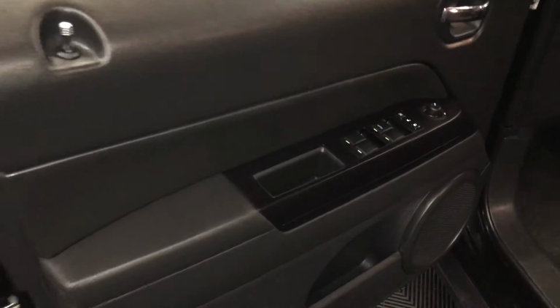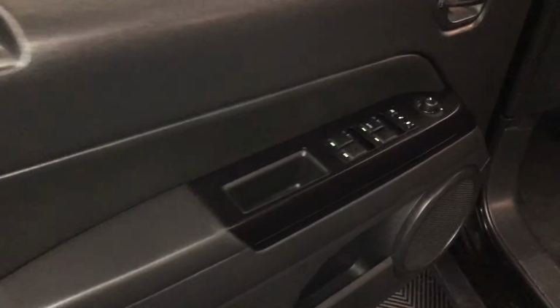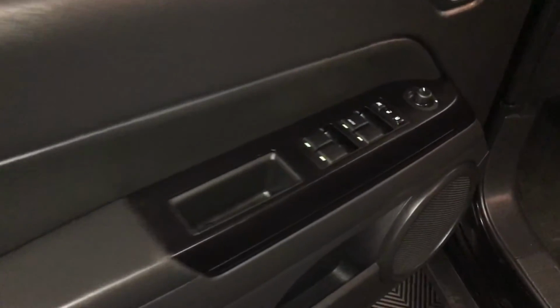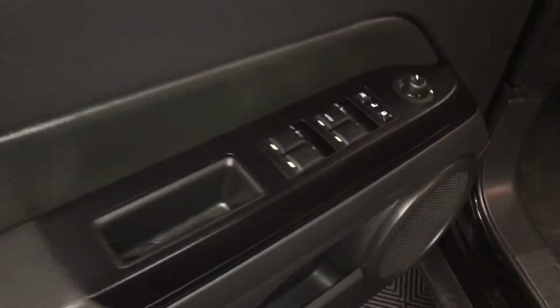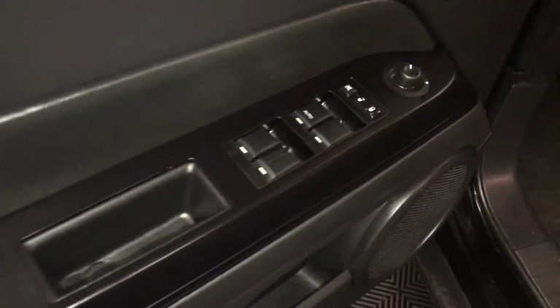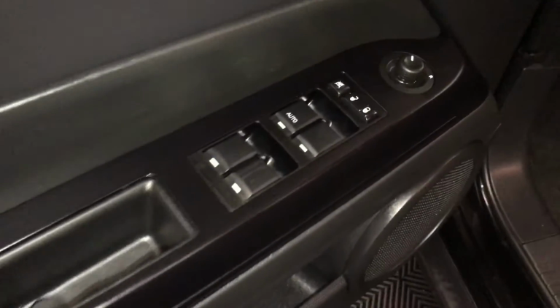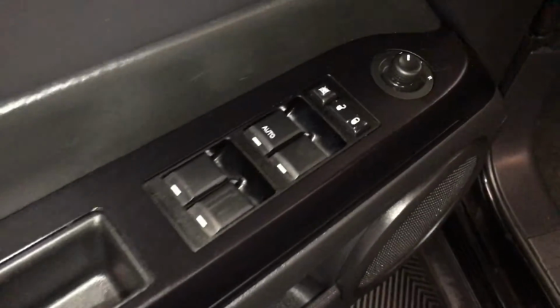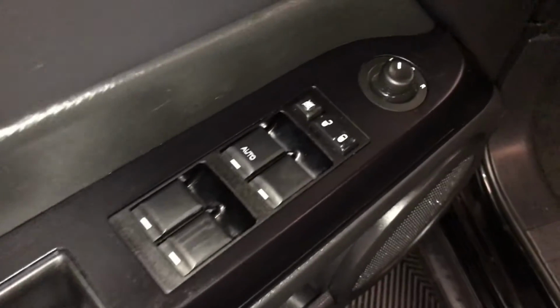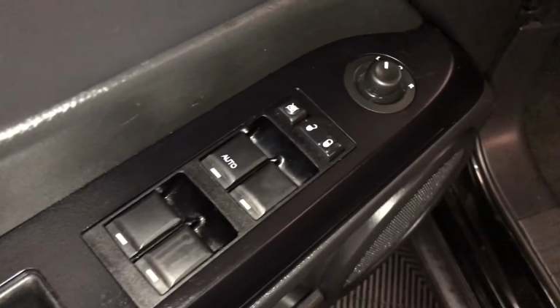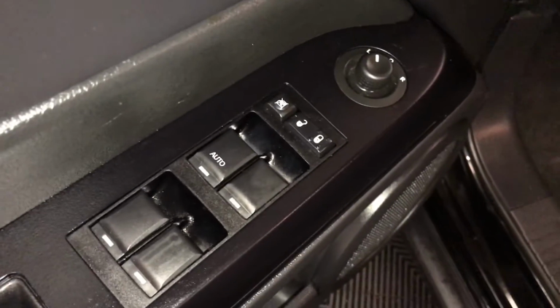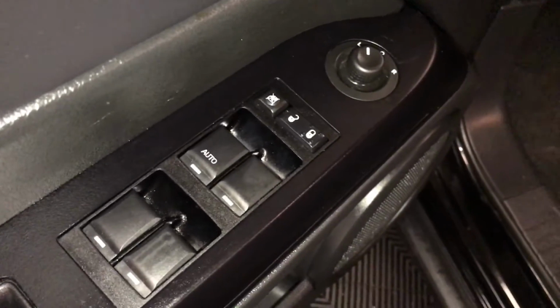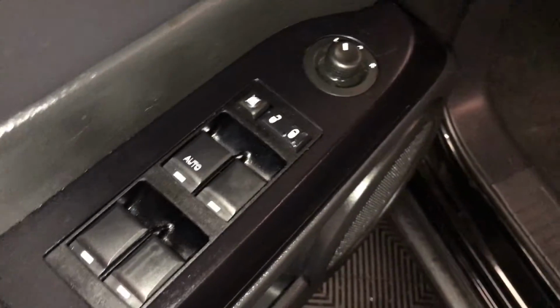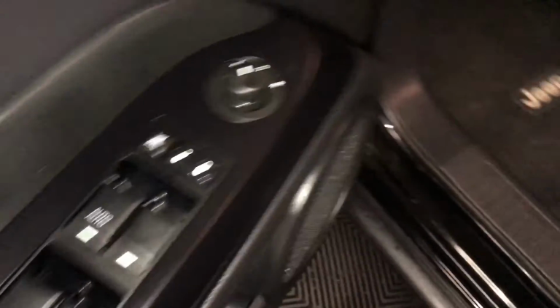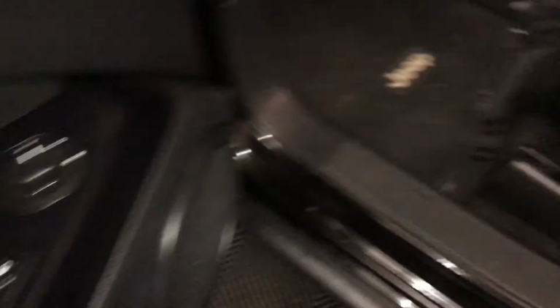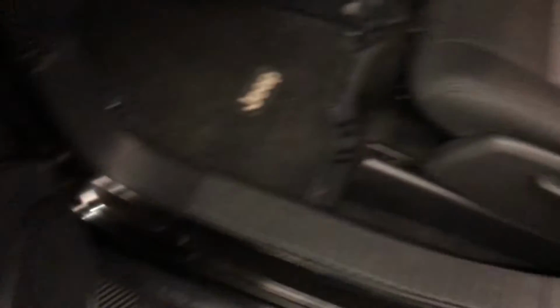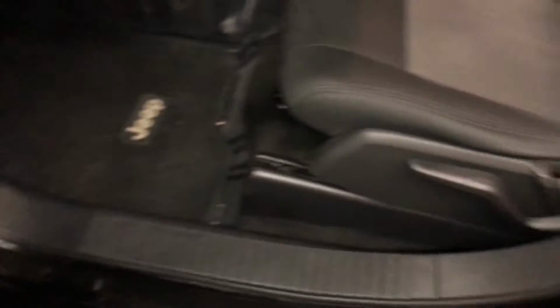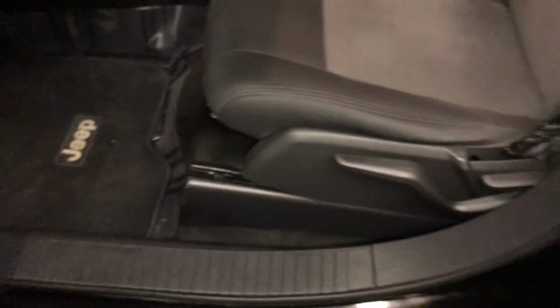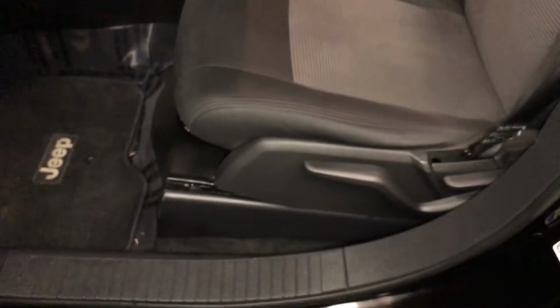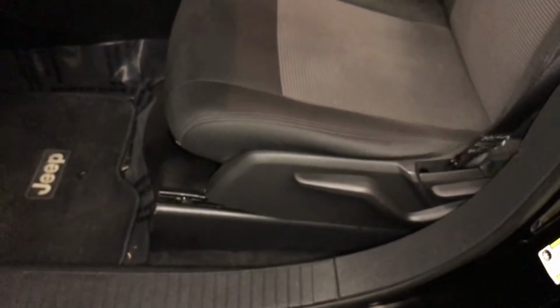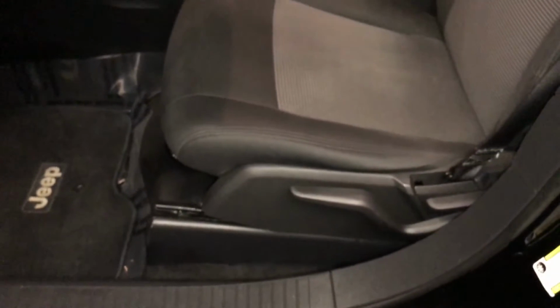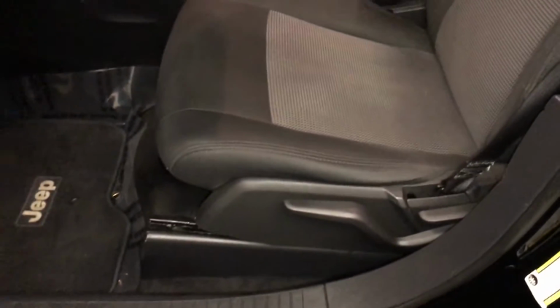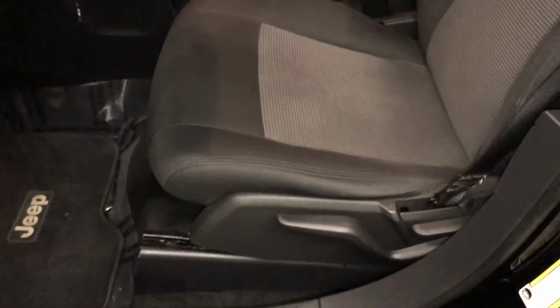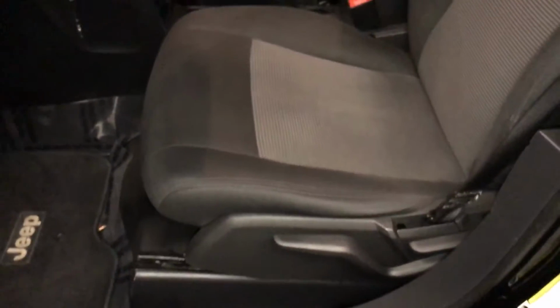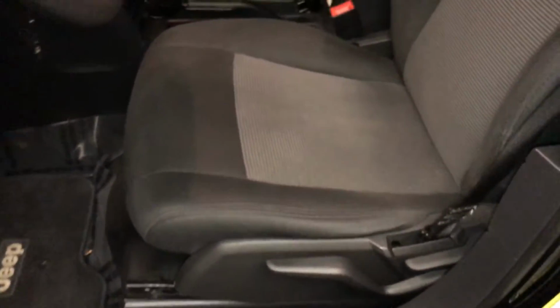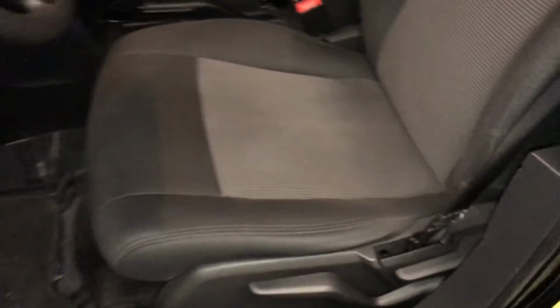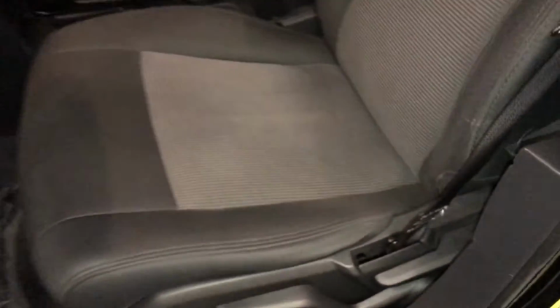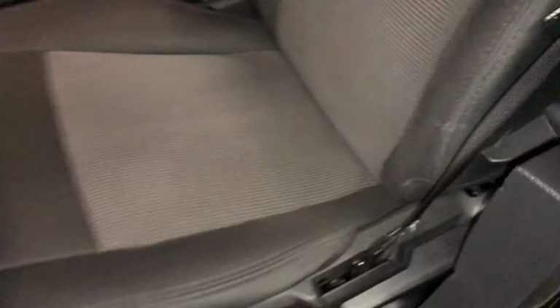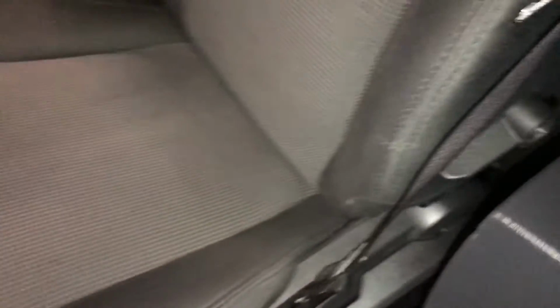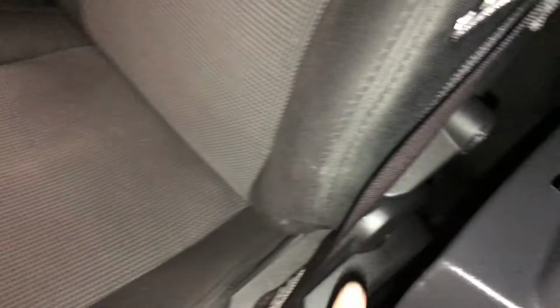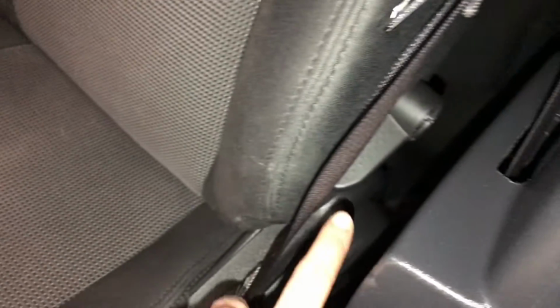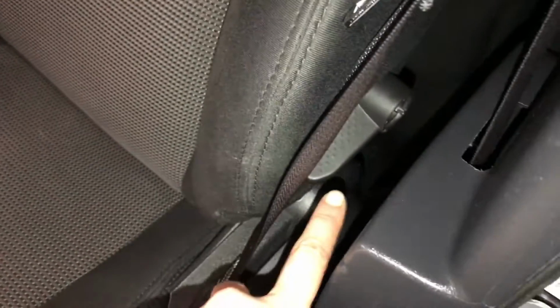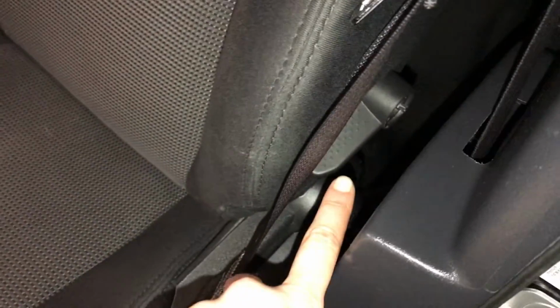Powered windows, locks, and side mirrors. Driver and passenger have recline levers and headrest adjustment. Driver has a lumbar support.